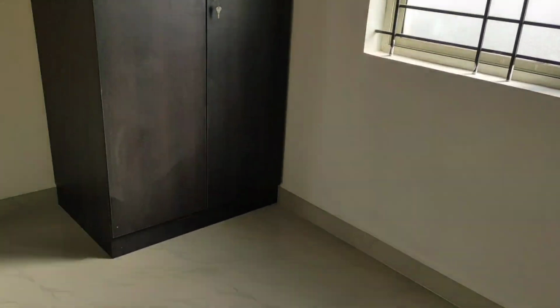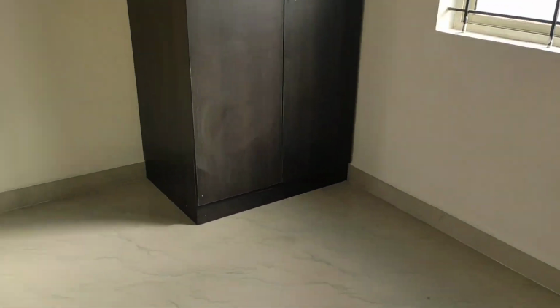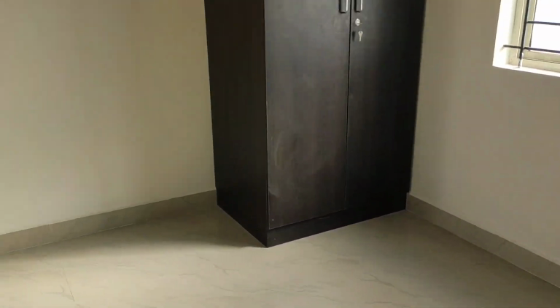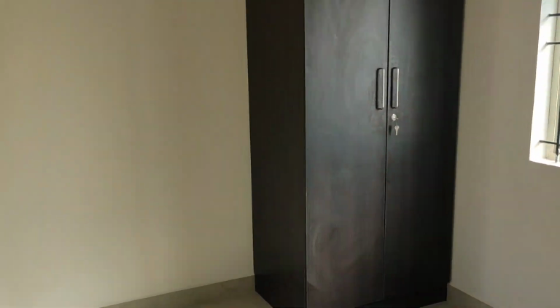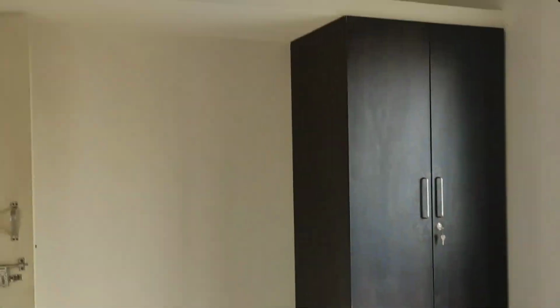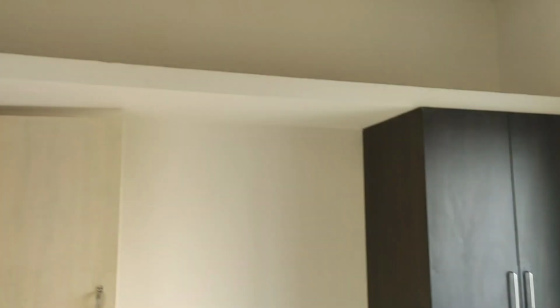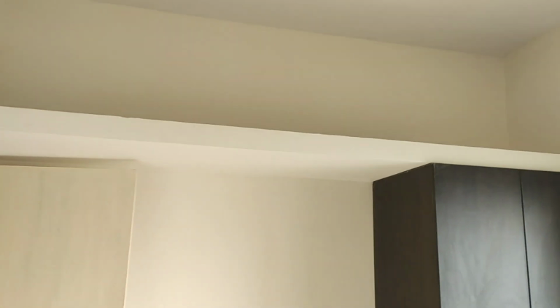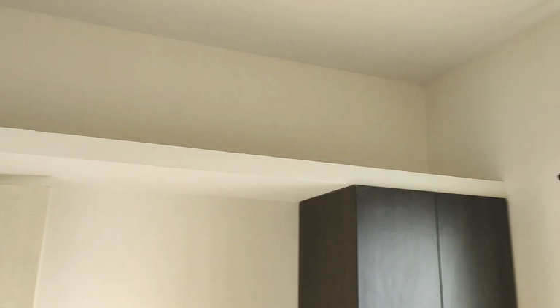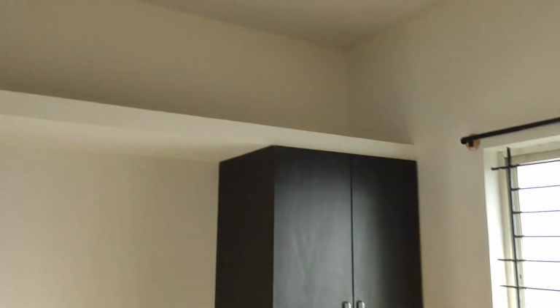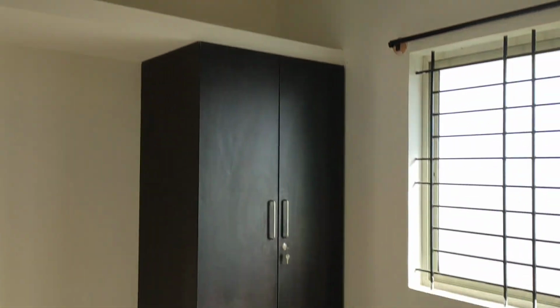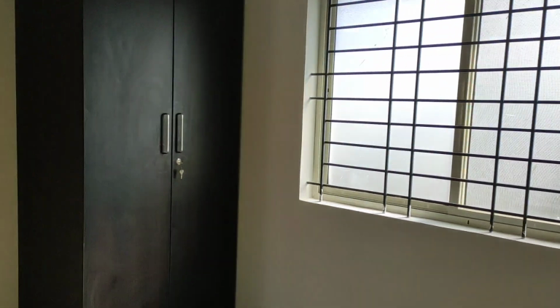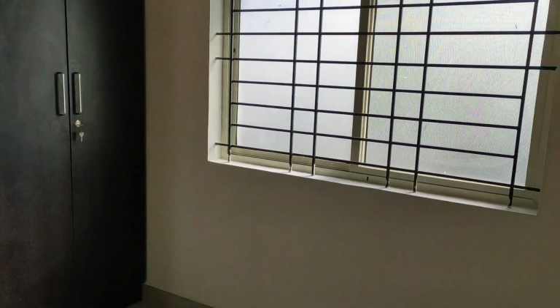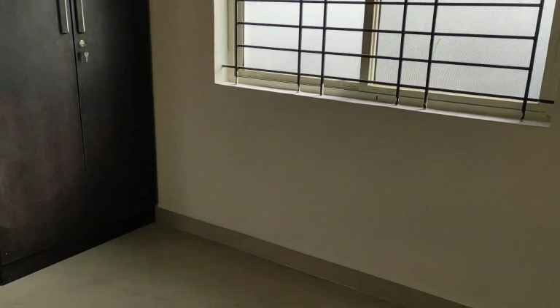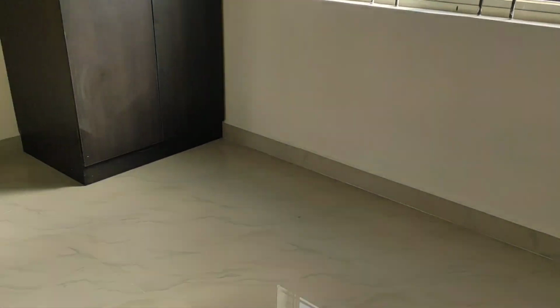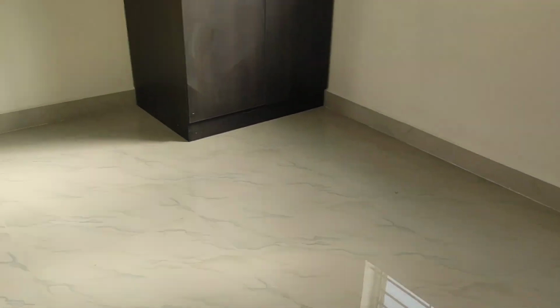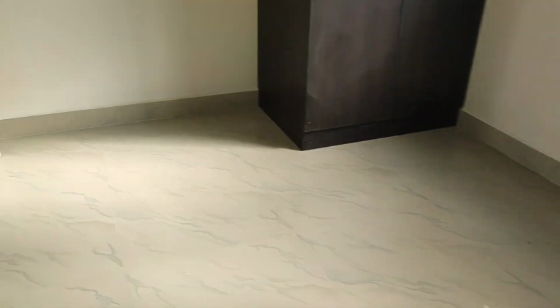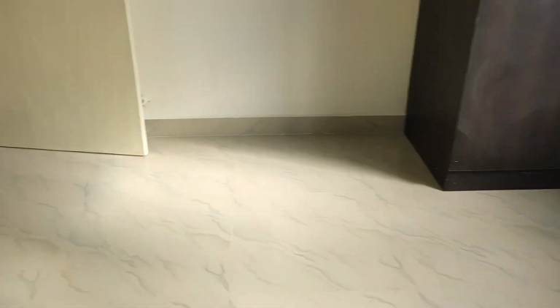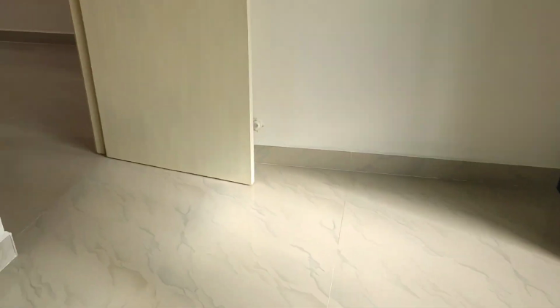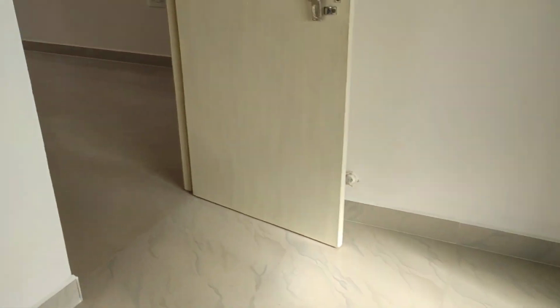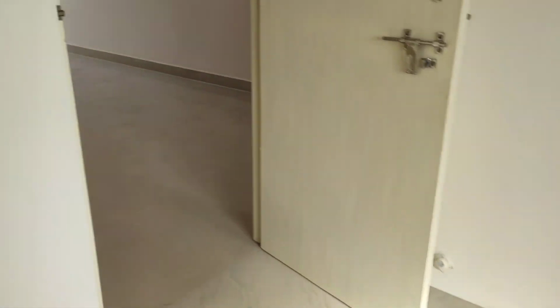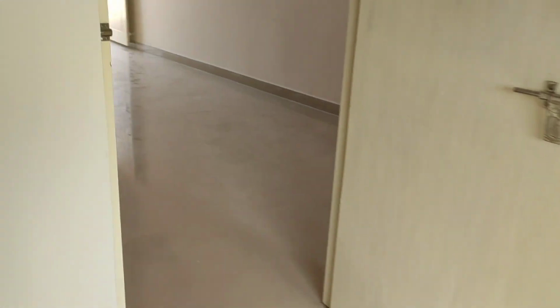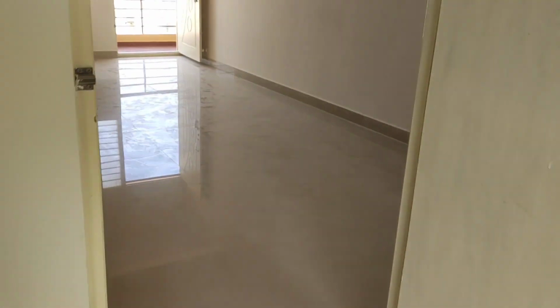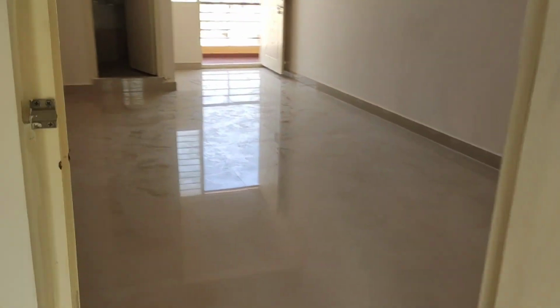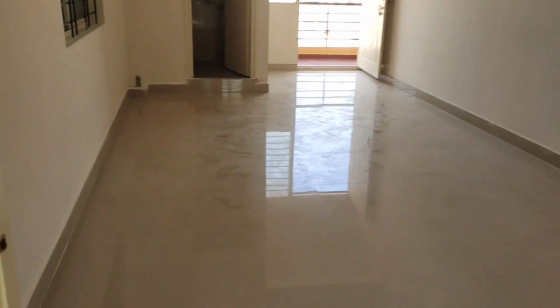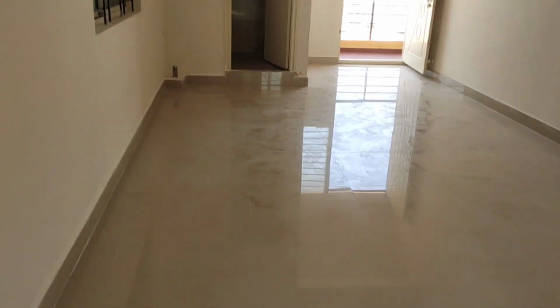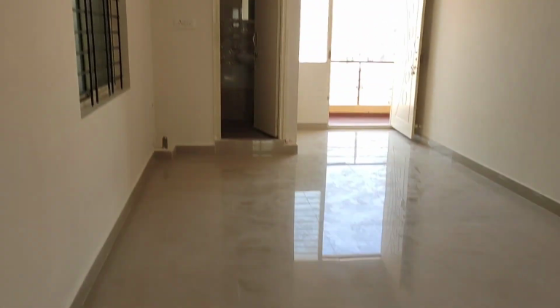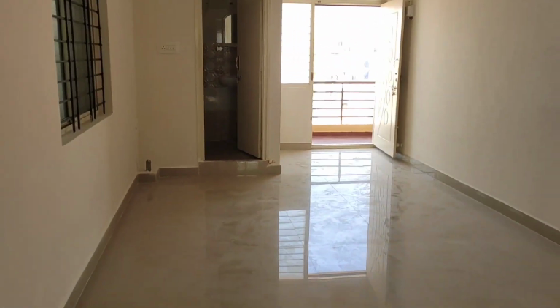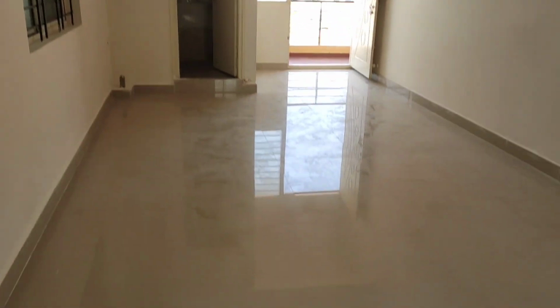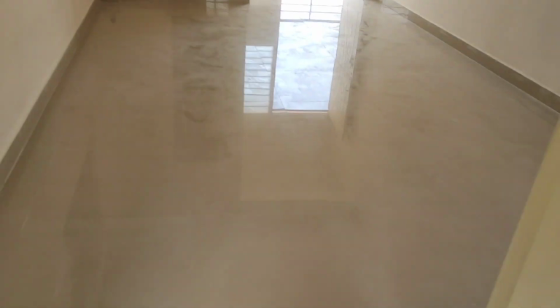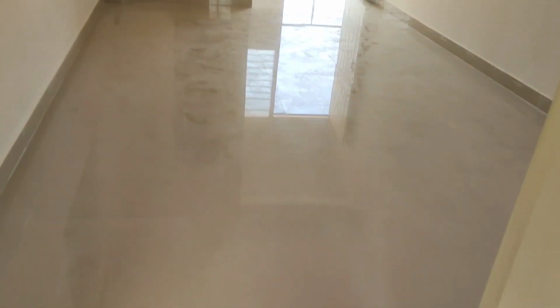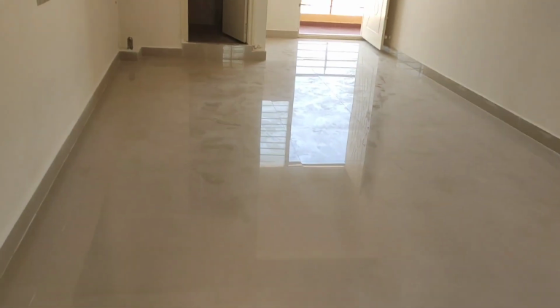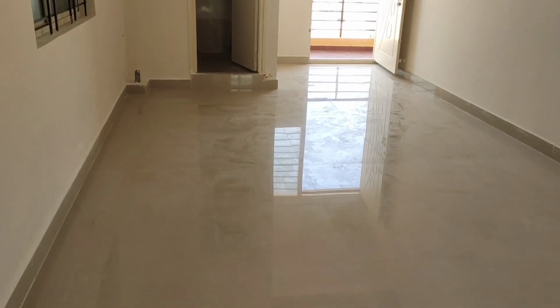This is the room and there is a small cupboard also. You can see this is the hall and it is quite spacious.